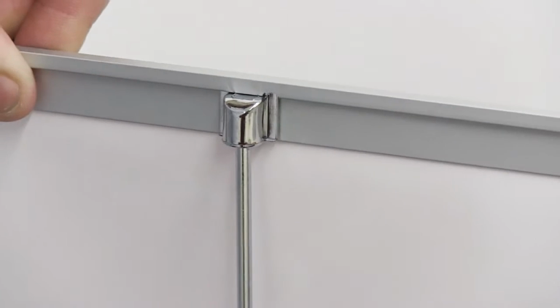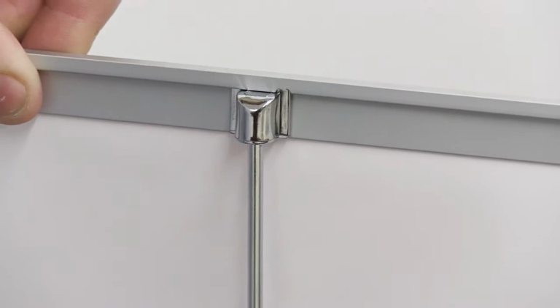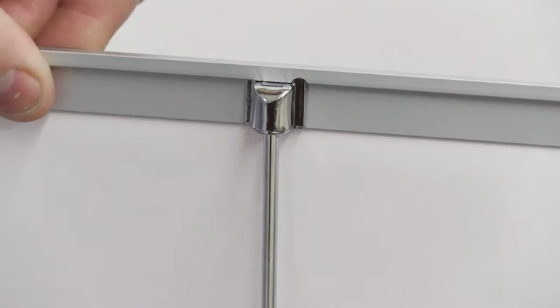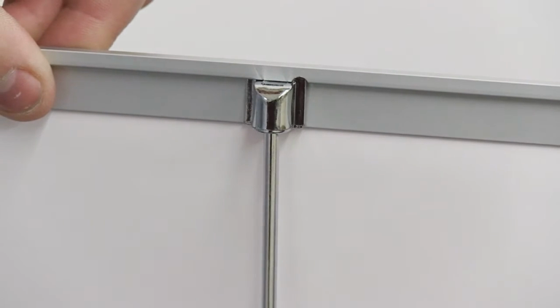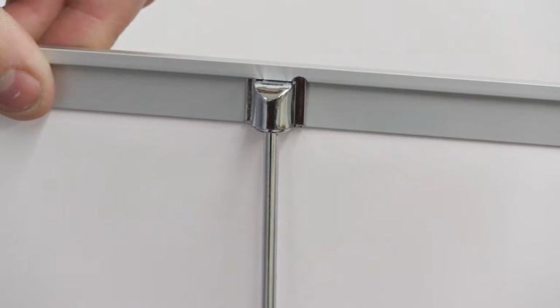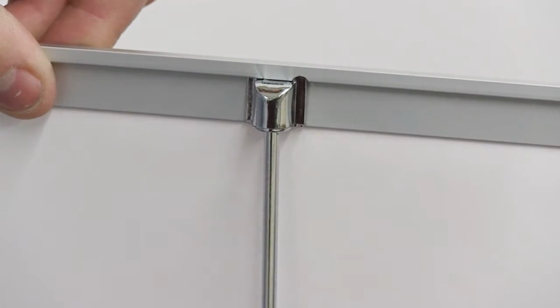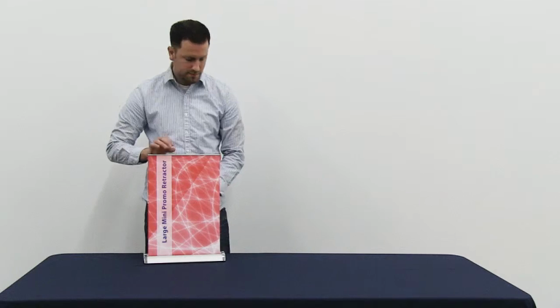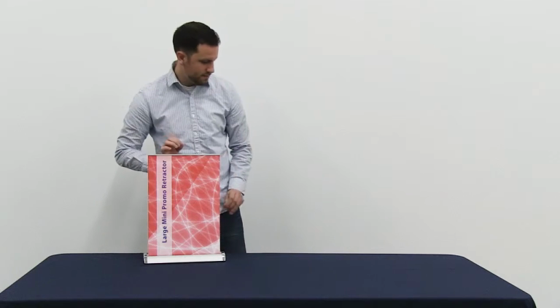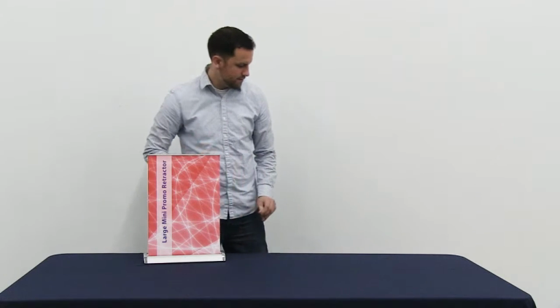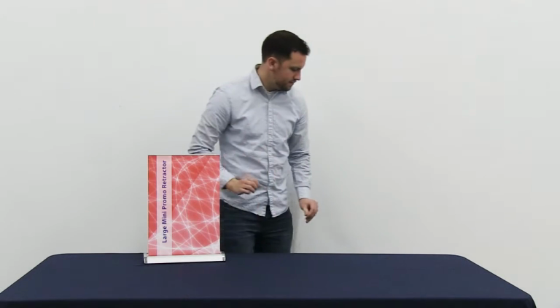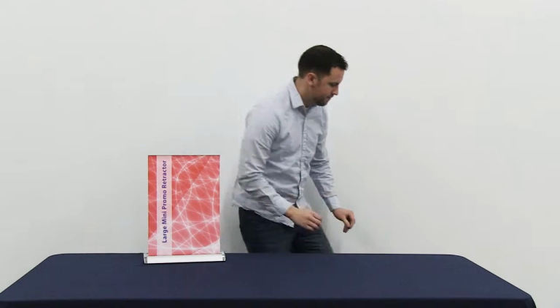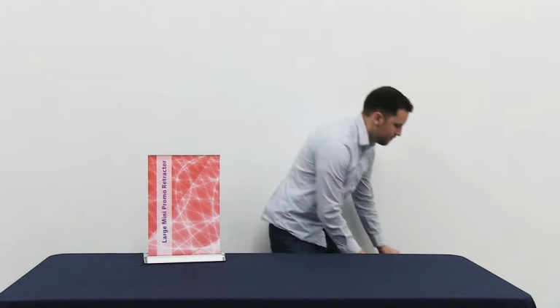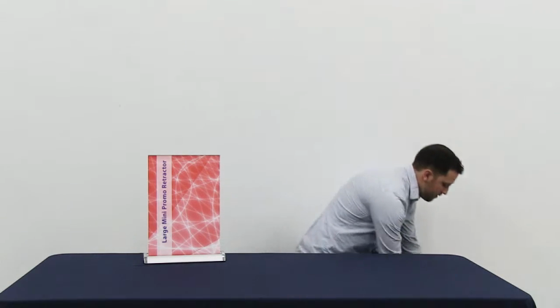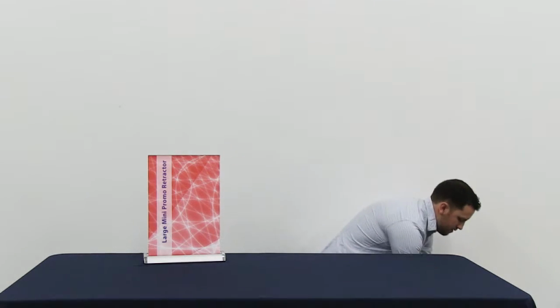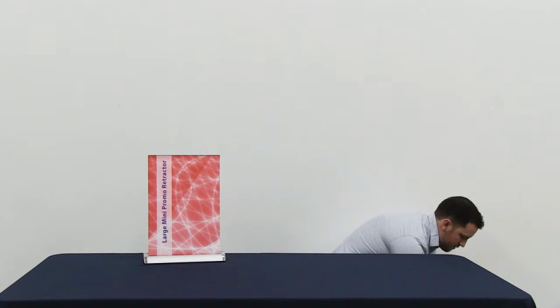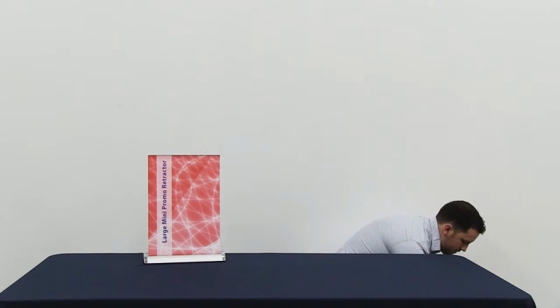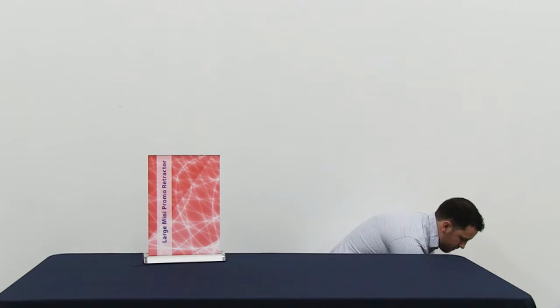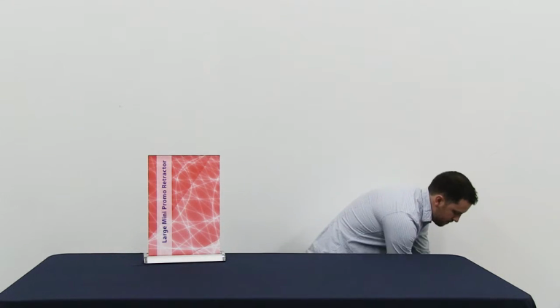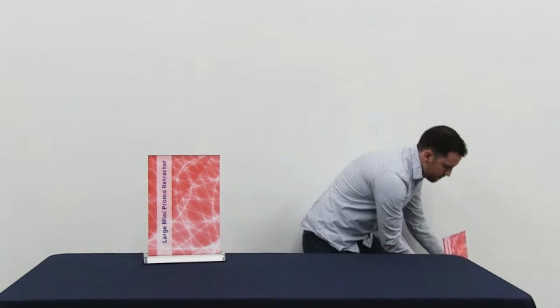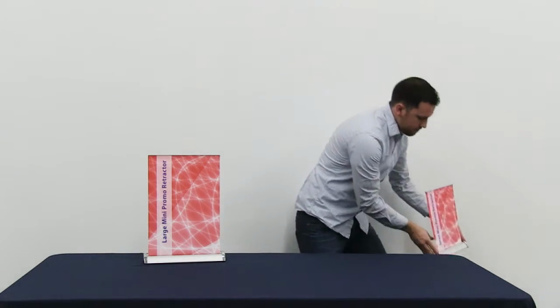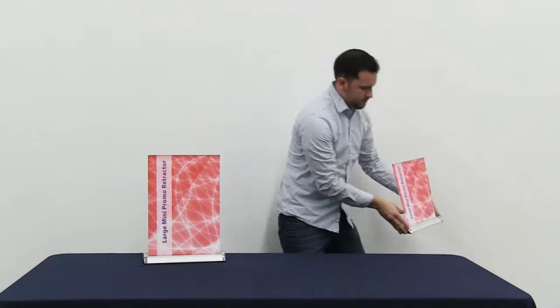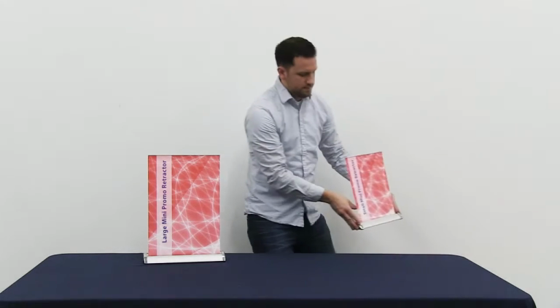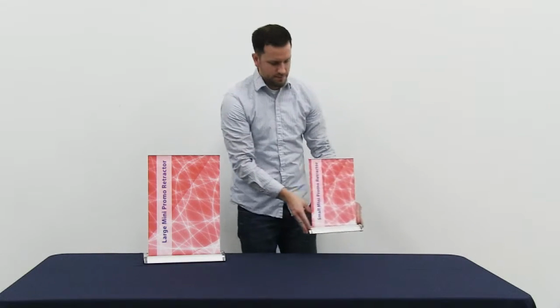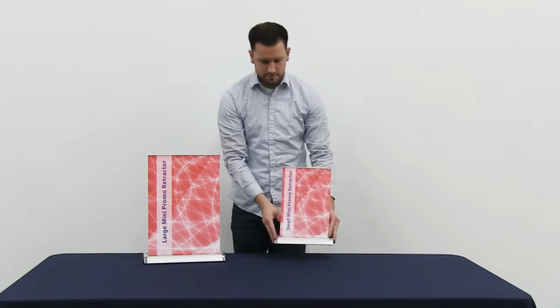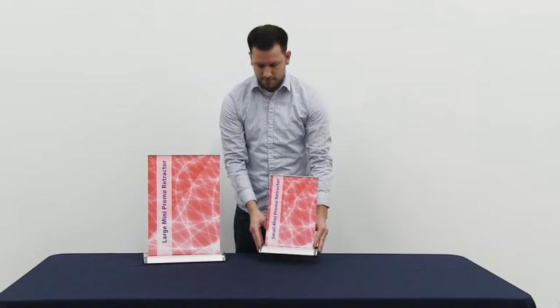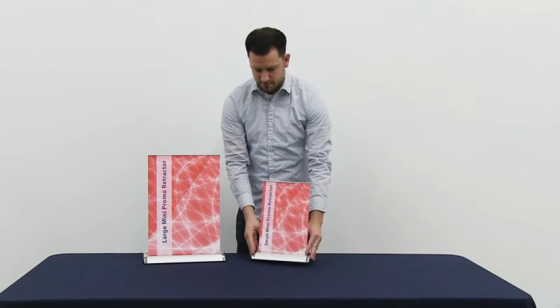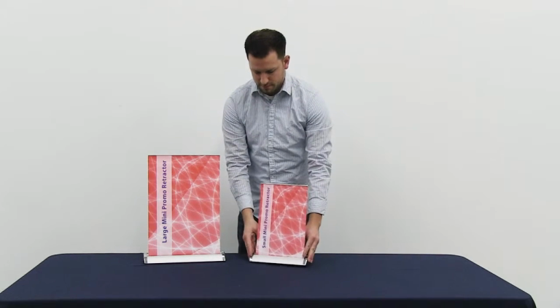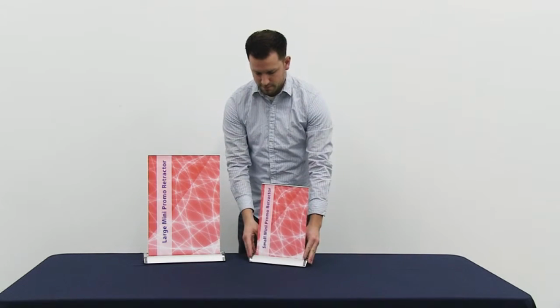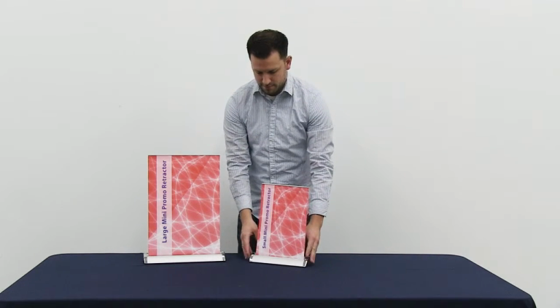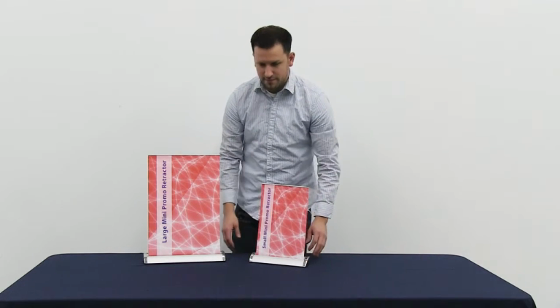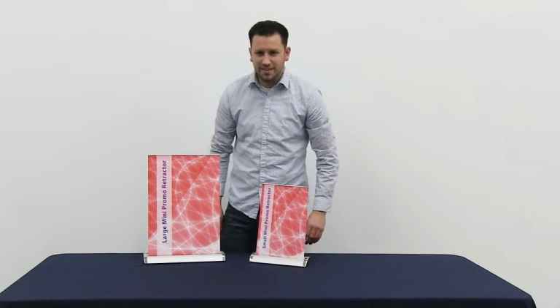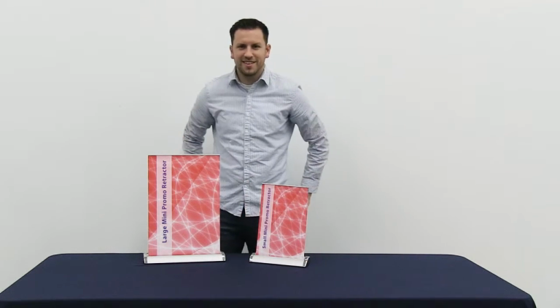You are now ready to utilize the marketing power of the Mini Promo Retractors. The Mini Promo Retractors come in two sizes, large and small.